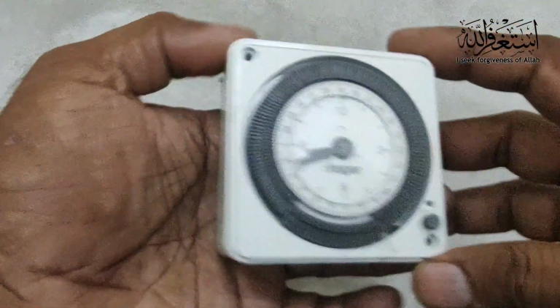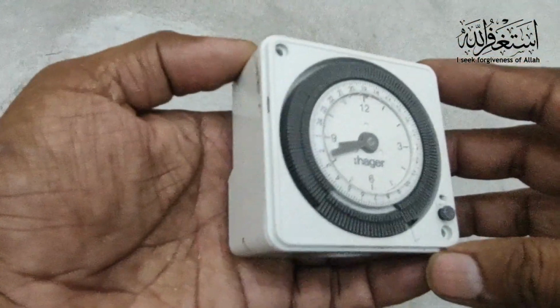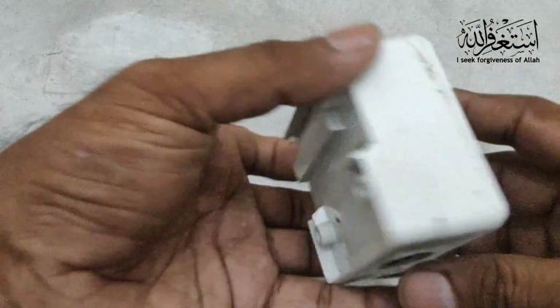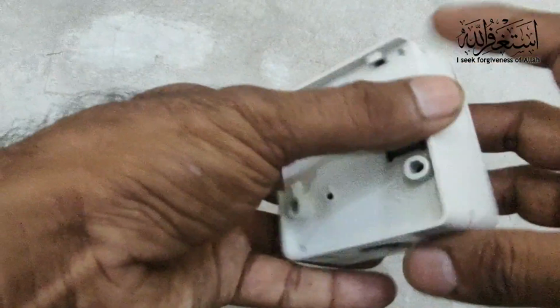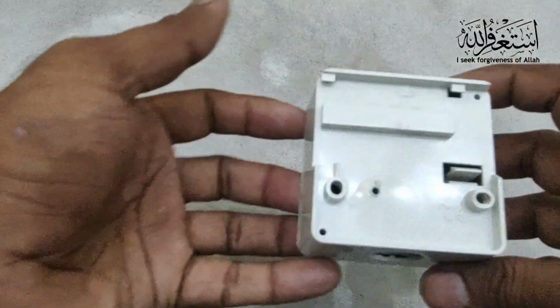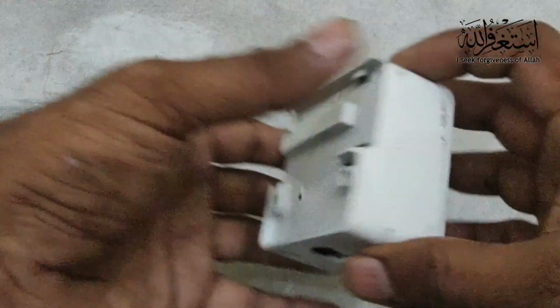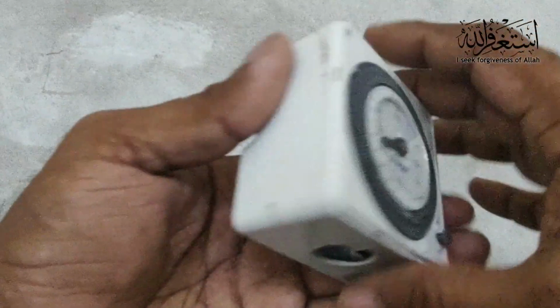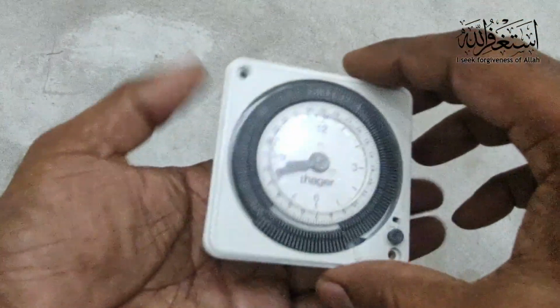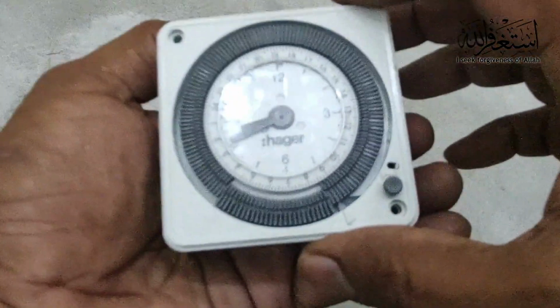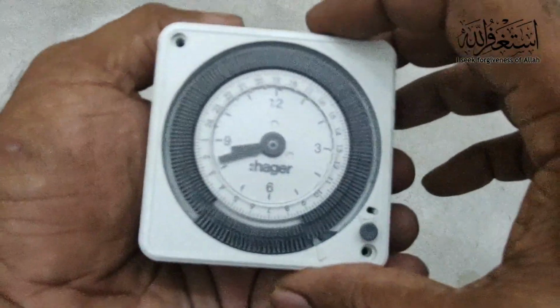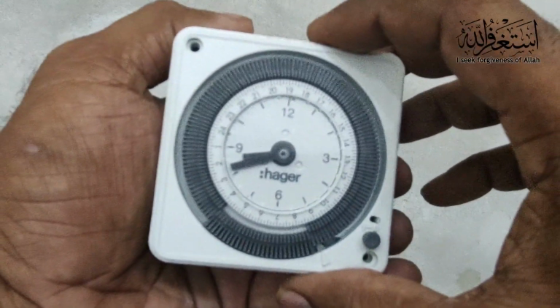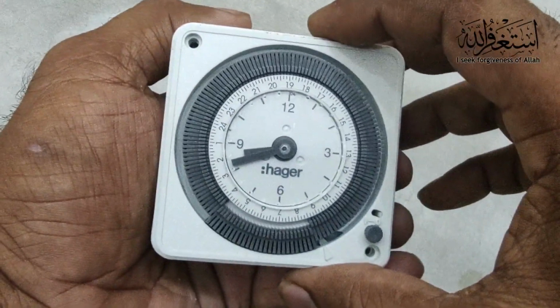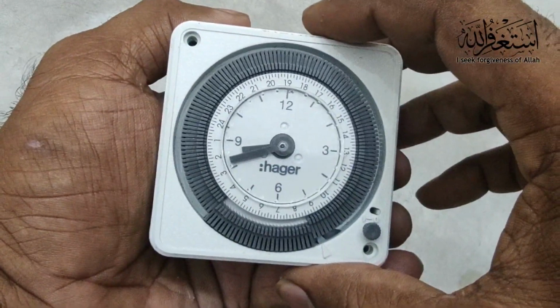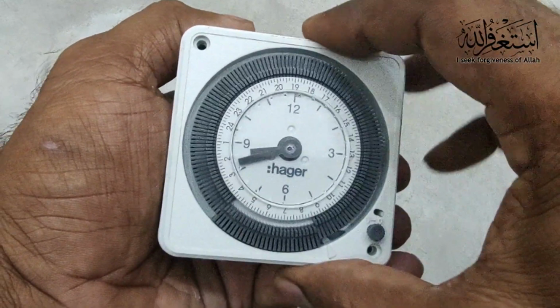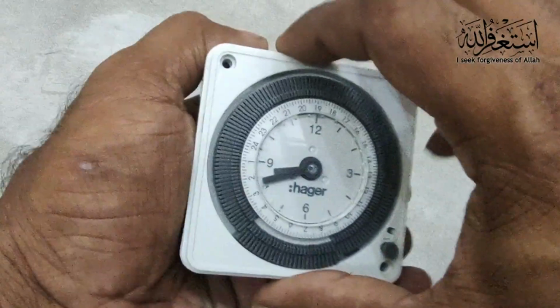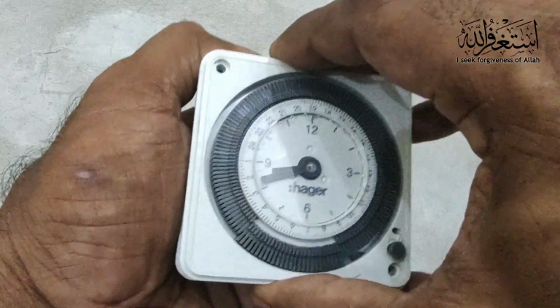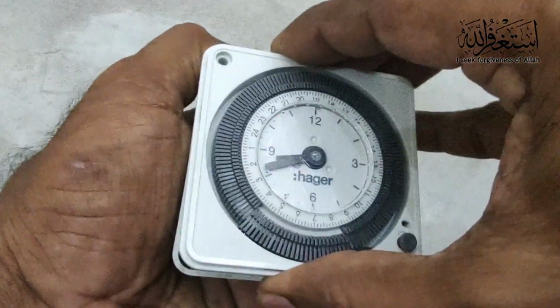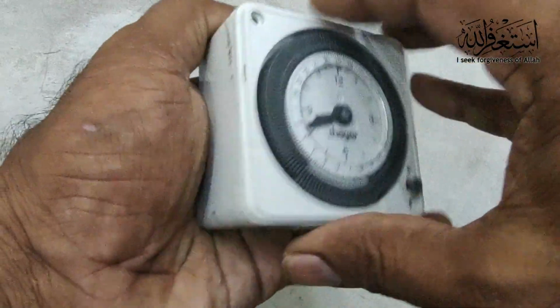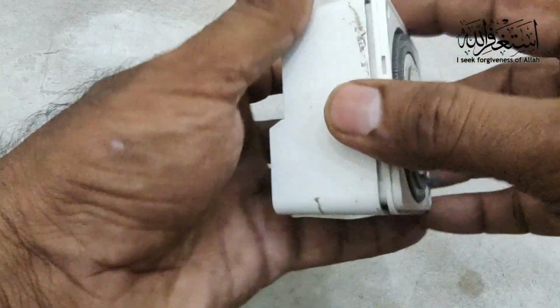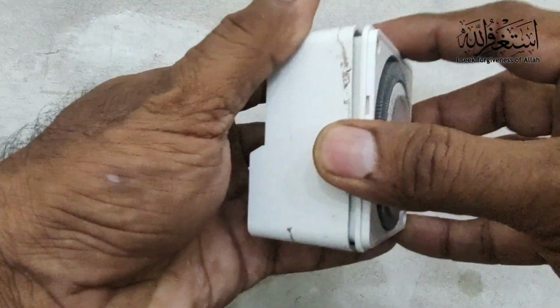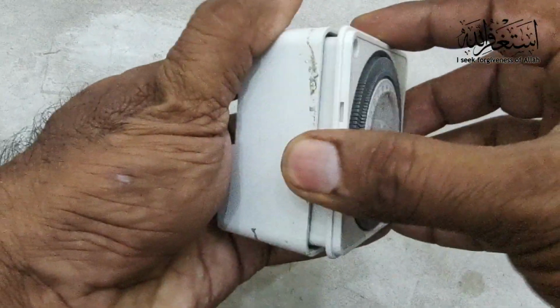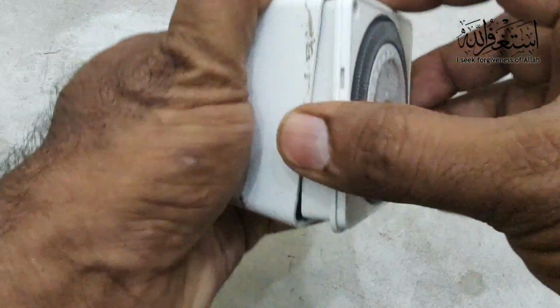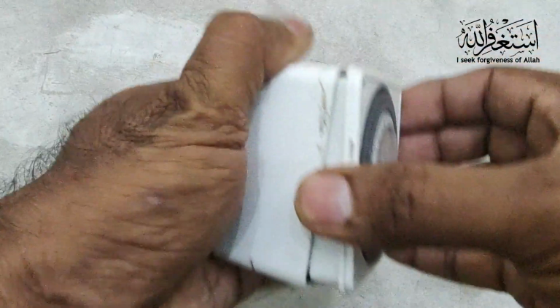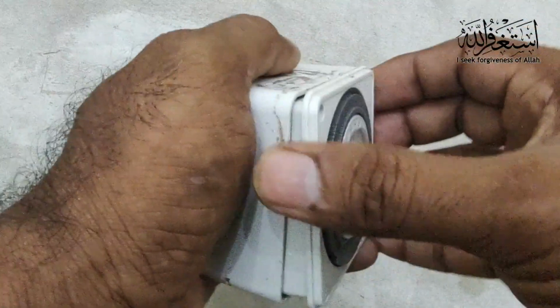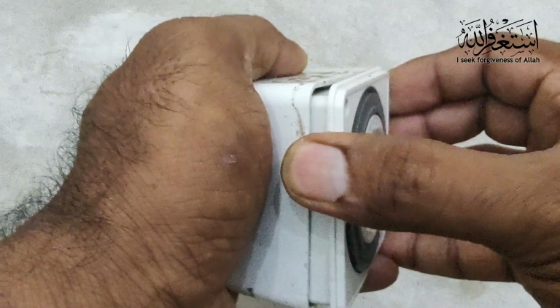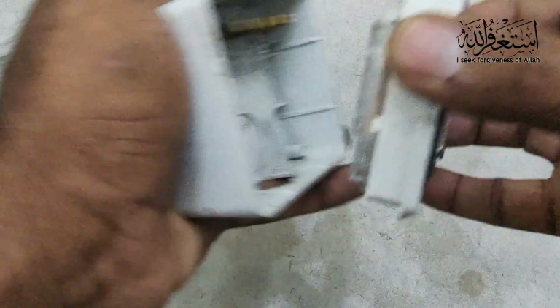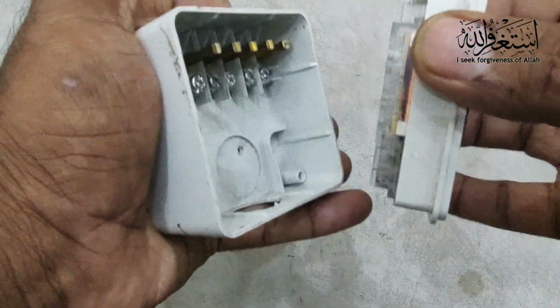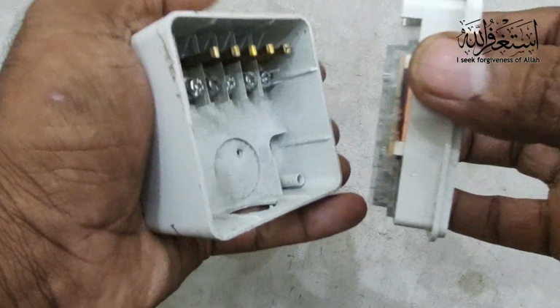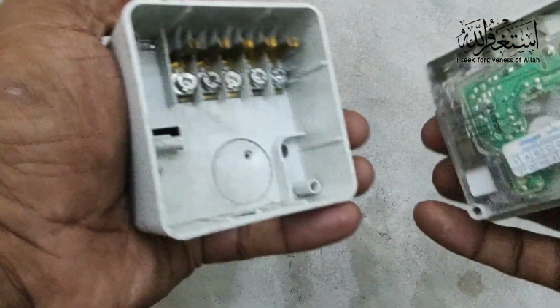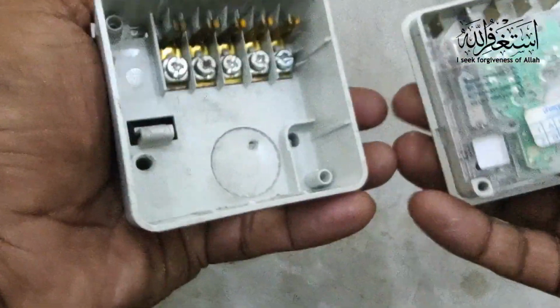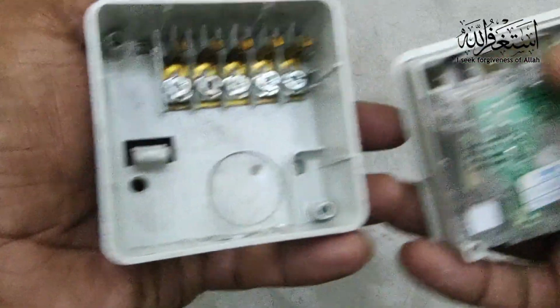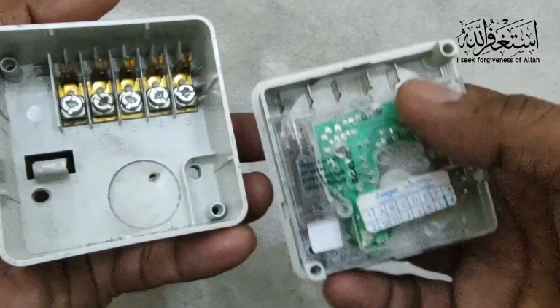In my hand is the Hager timer. We will learn the connection and how to adjust the timing. We open this one — you can see it opens easily like that.